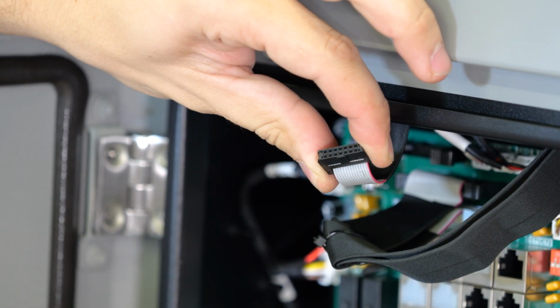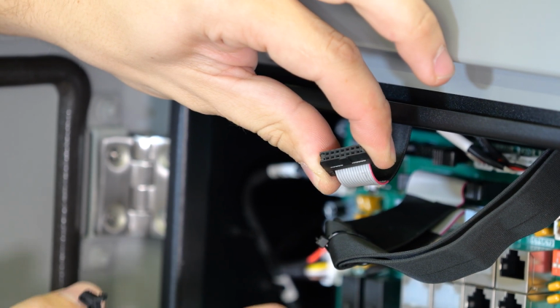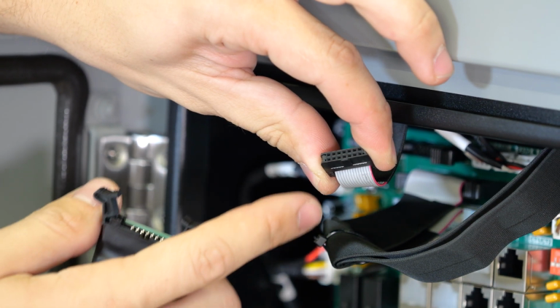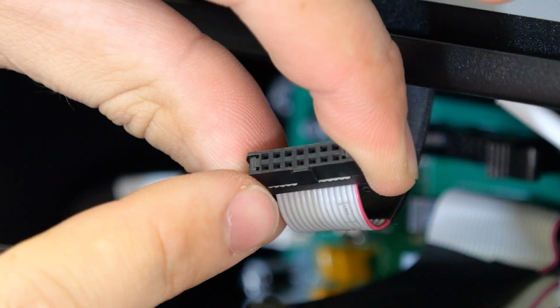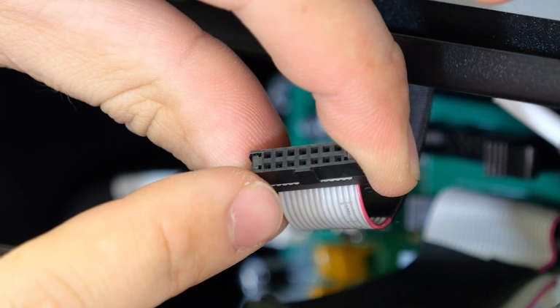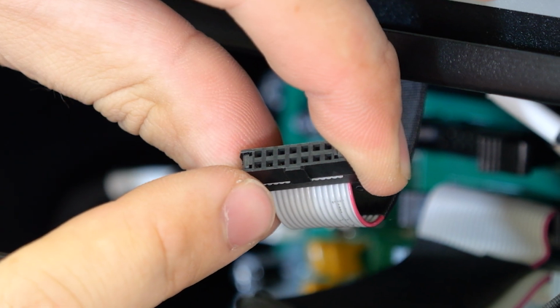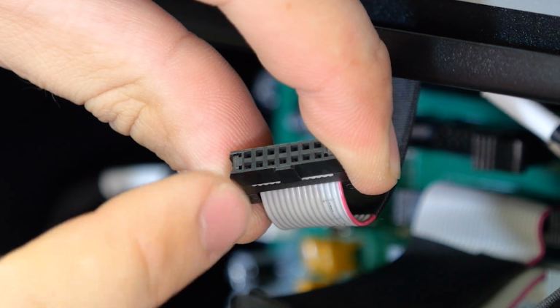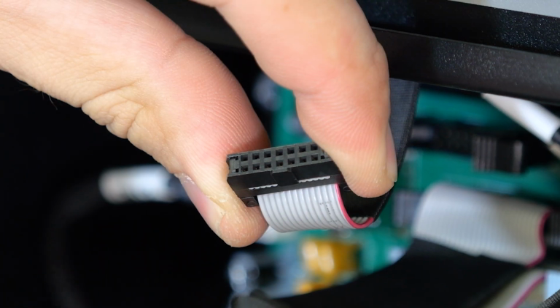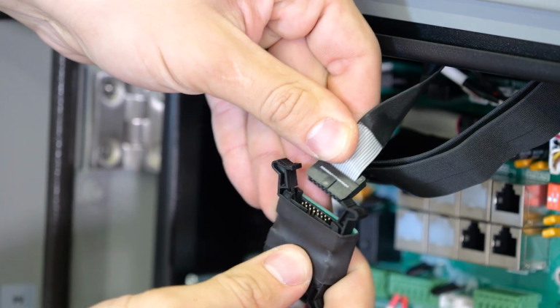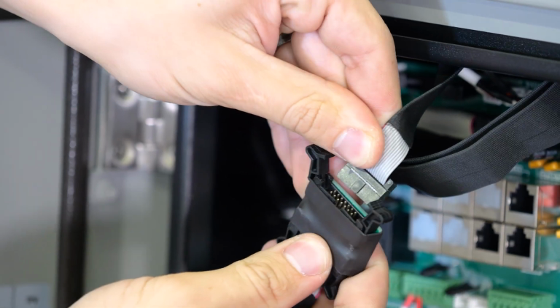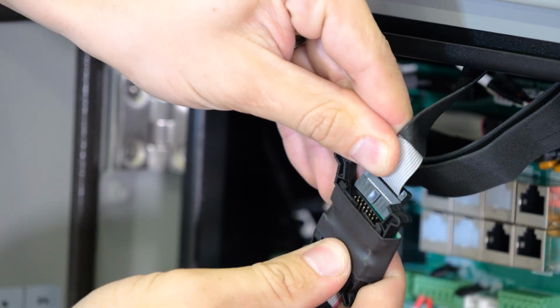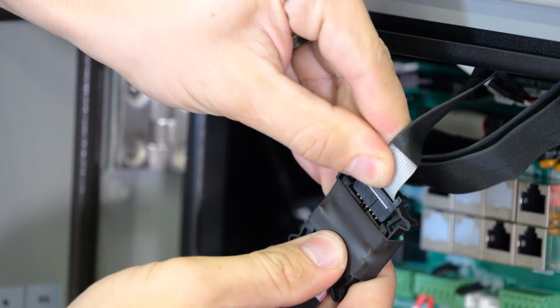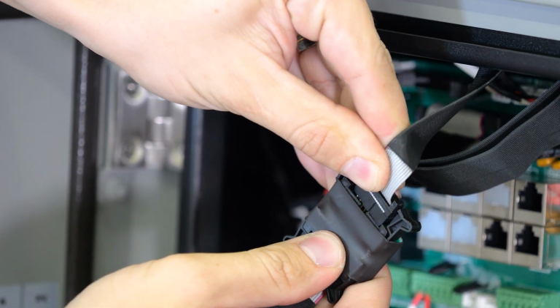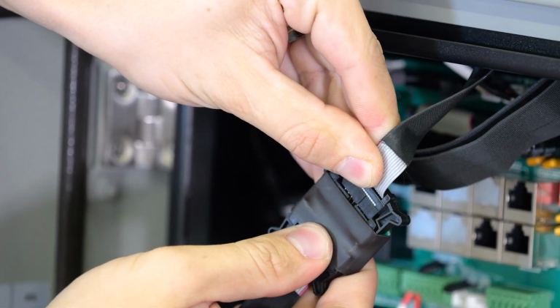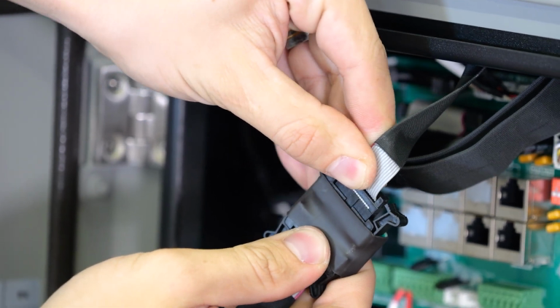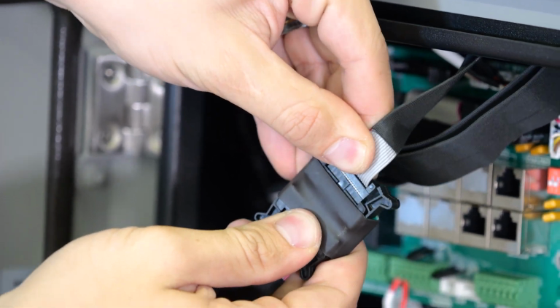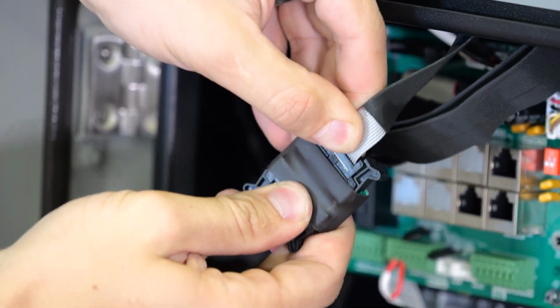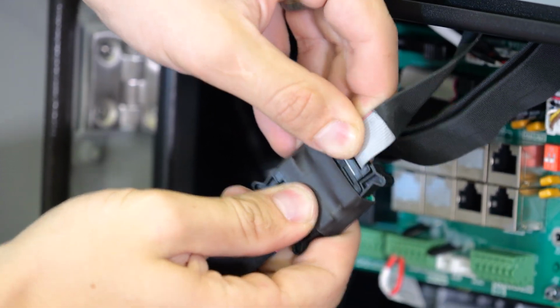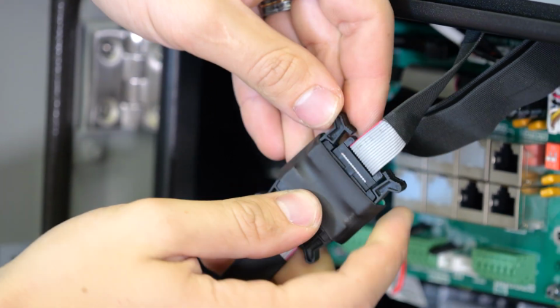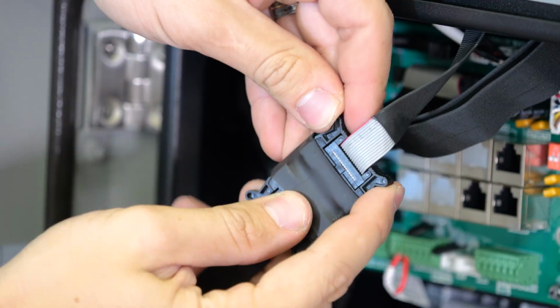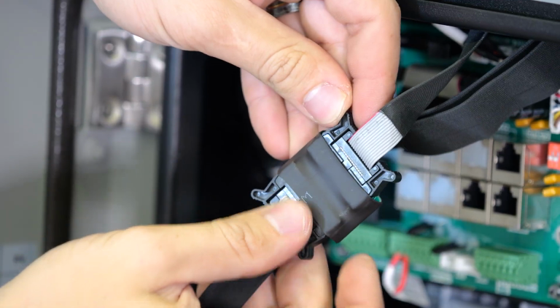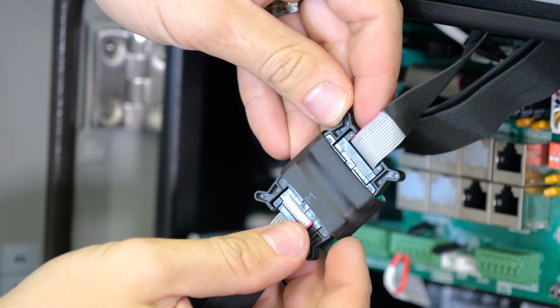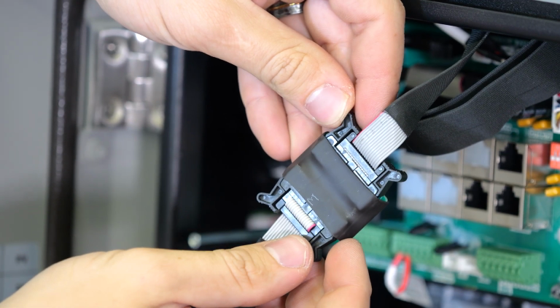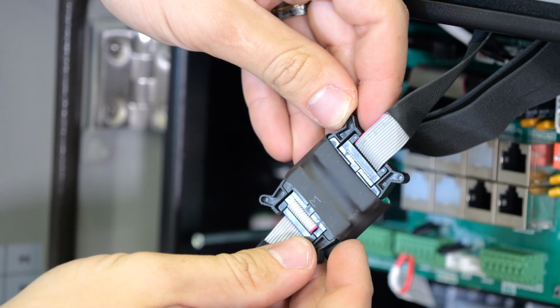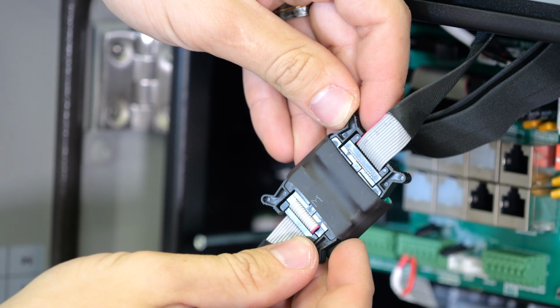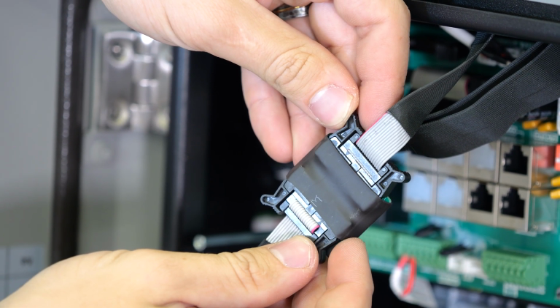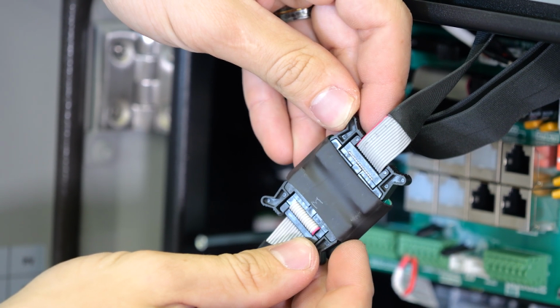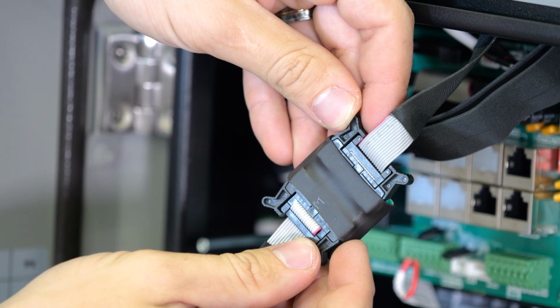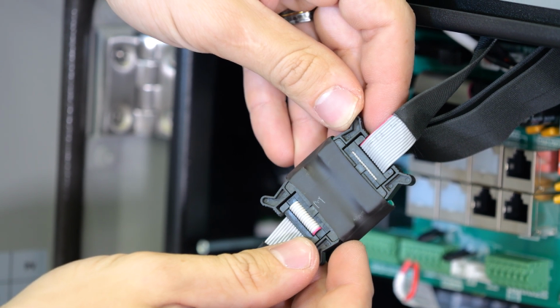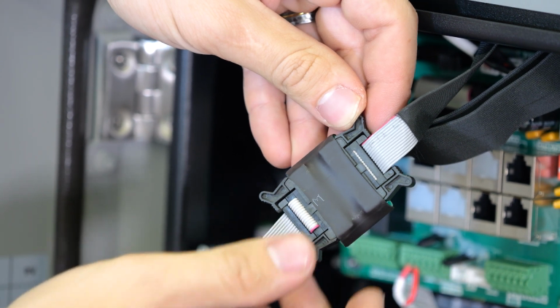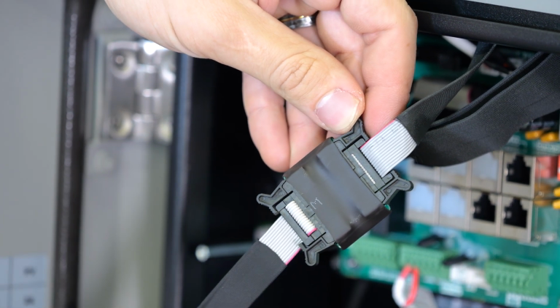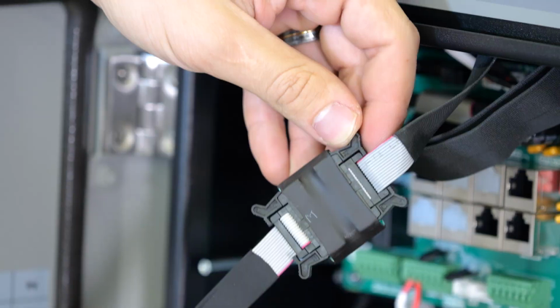One thing to pay attention to is the little tab on the bottom of this connector. That needs to go into the recess on the coupler until the coupler snaps into place. It's very important to make sure these line up so that everything is going in the right direction.